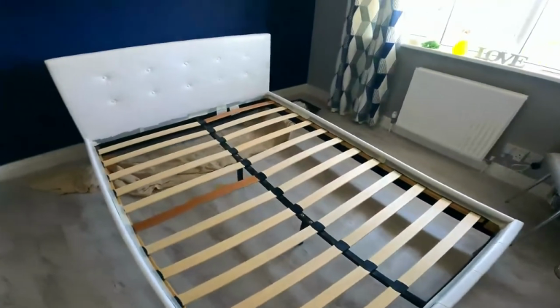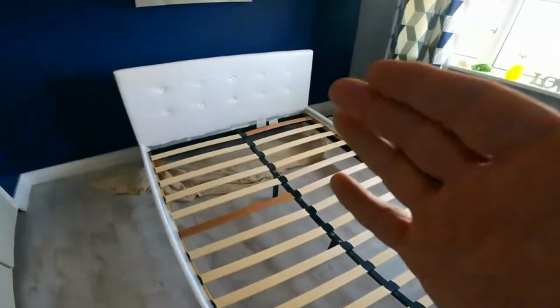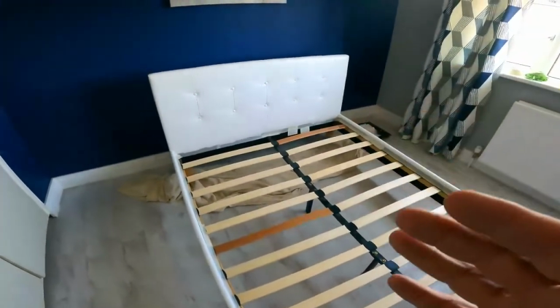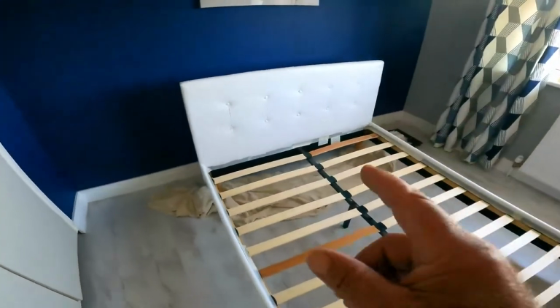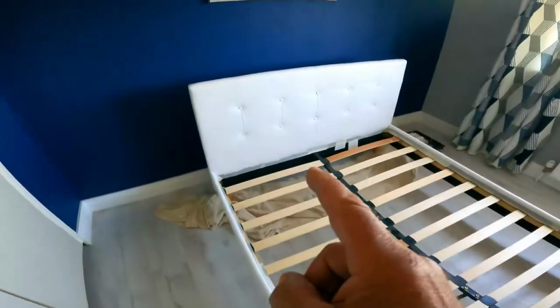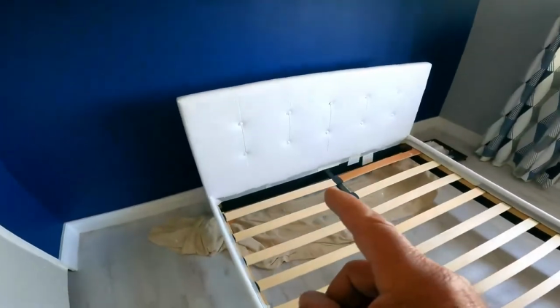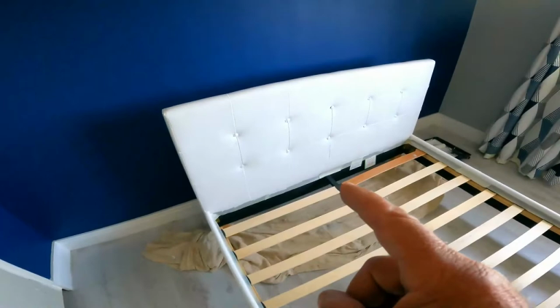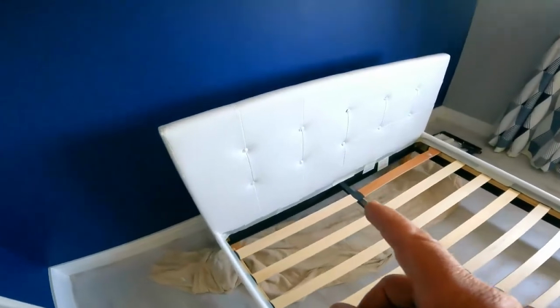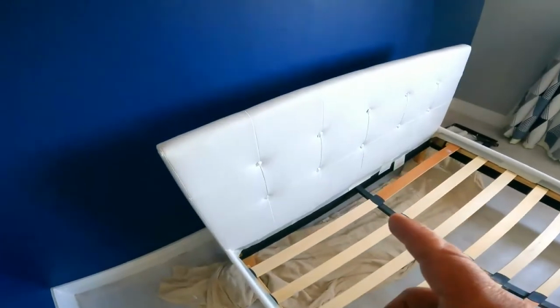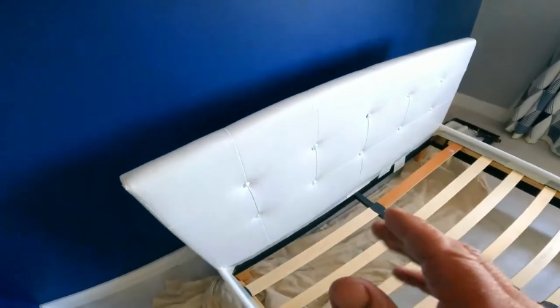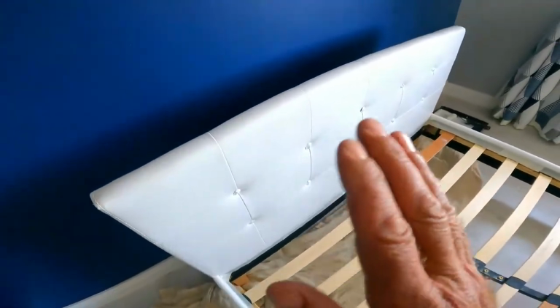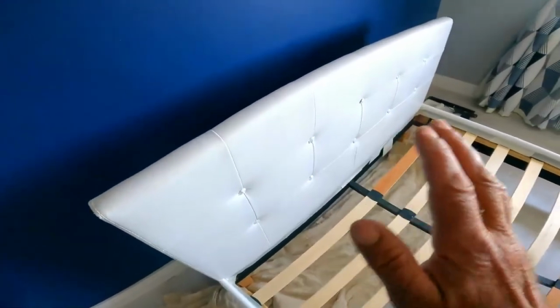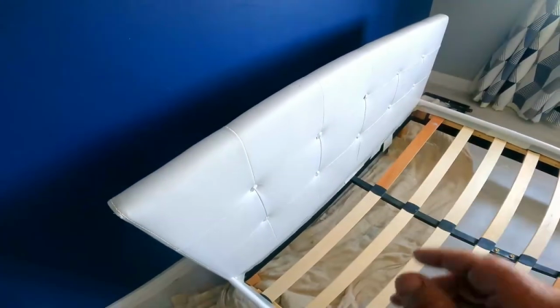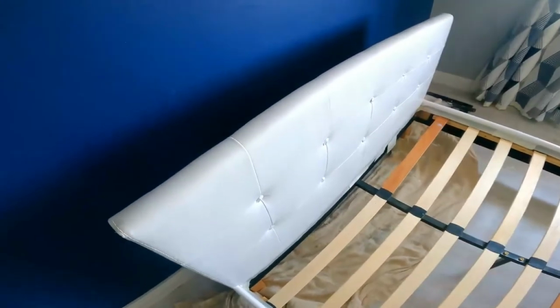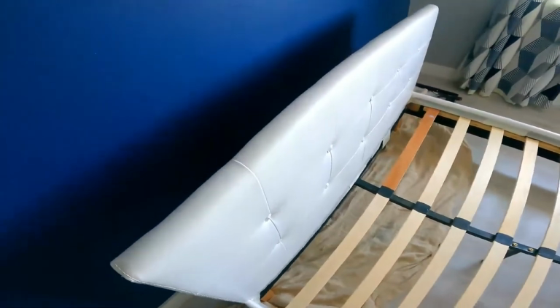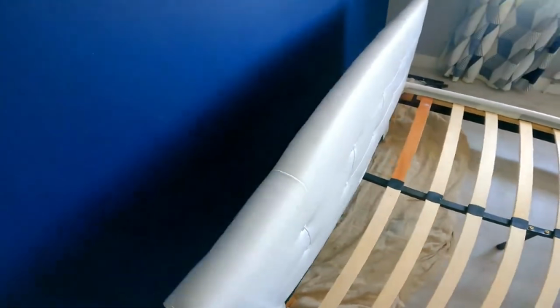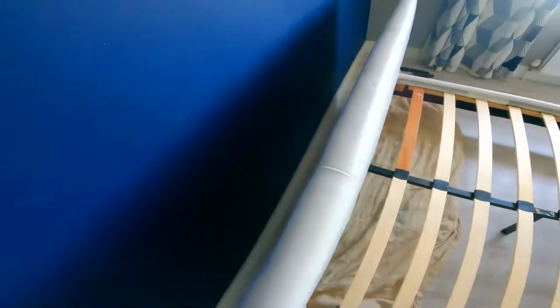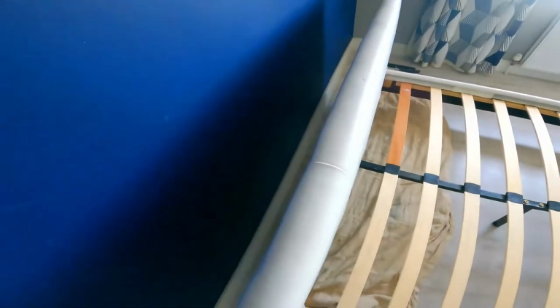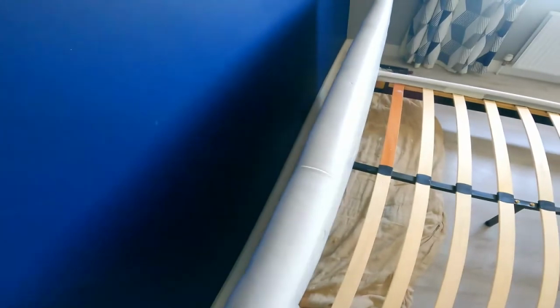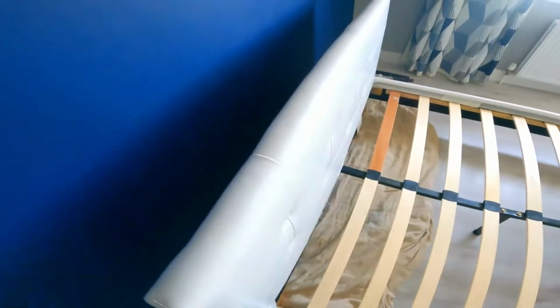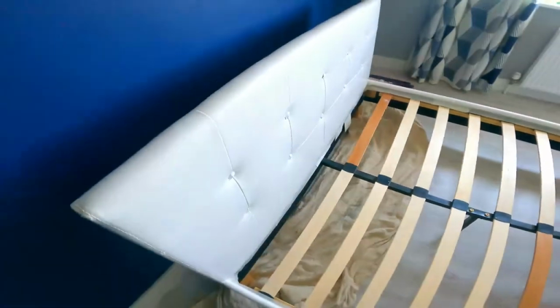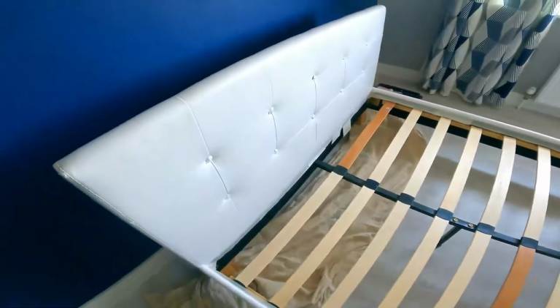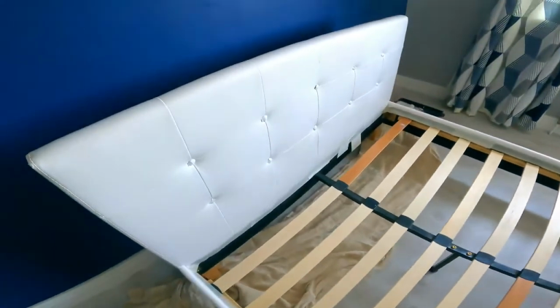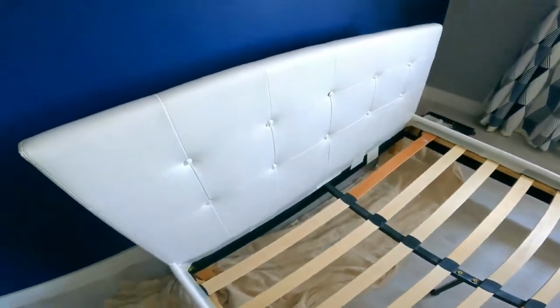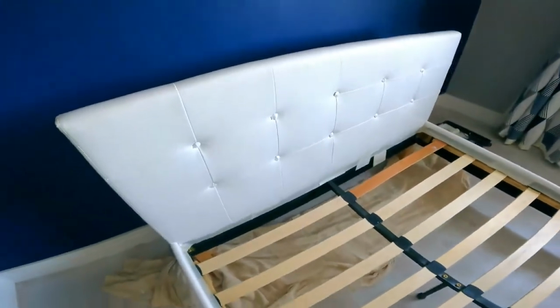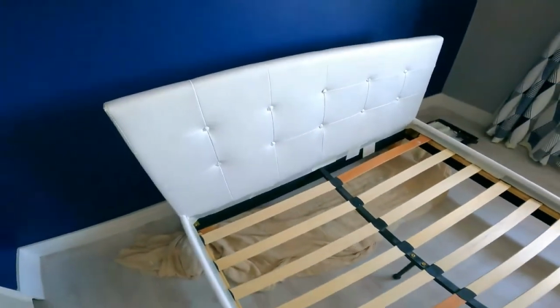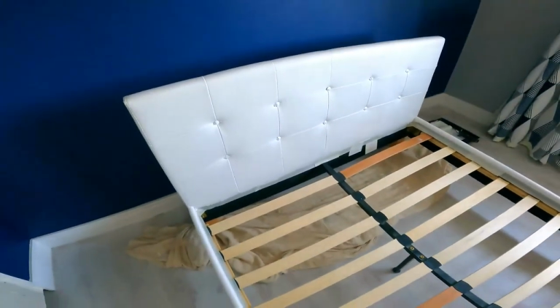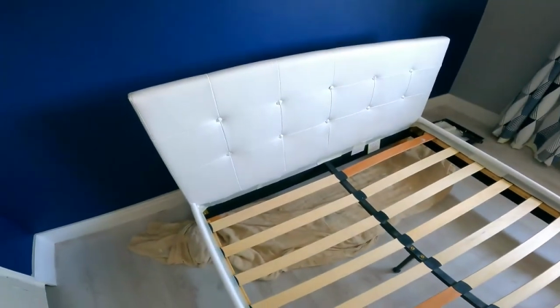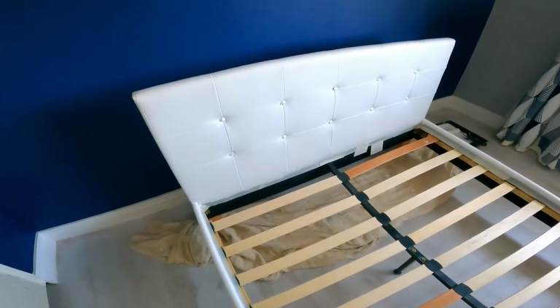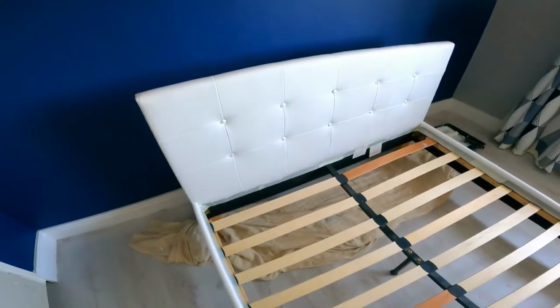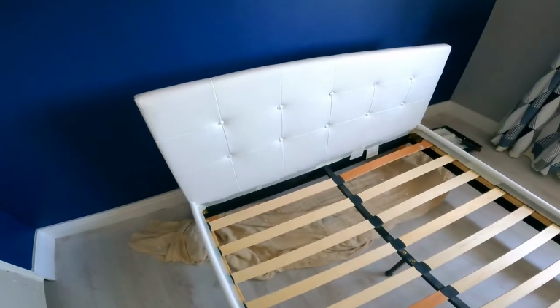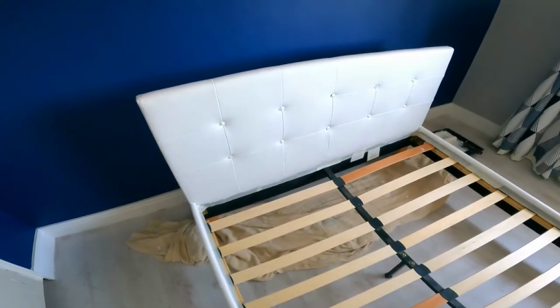What I'd like to do now is rub down the headboard again — give it a light rub off — then a second coat on the back as well. To be fair, I think two coats will do the job.